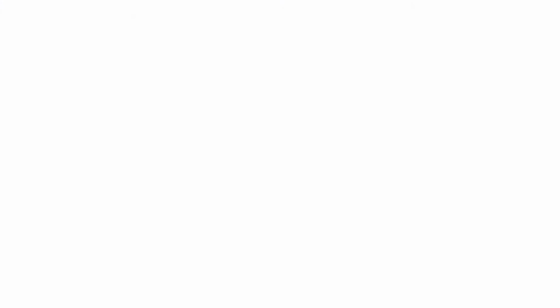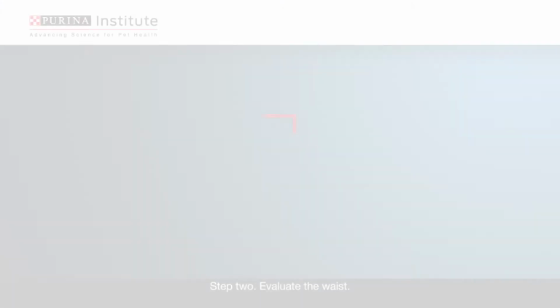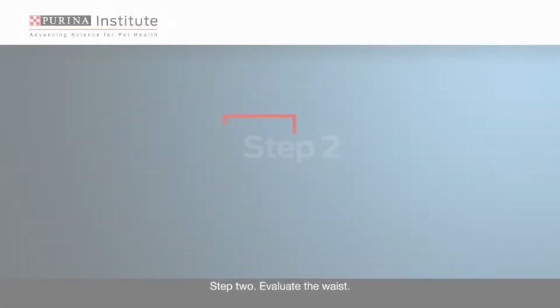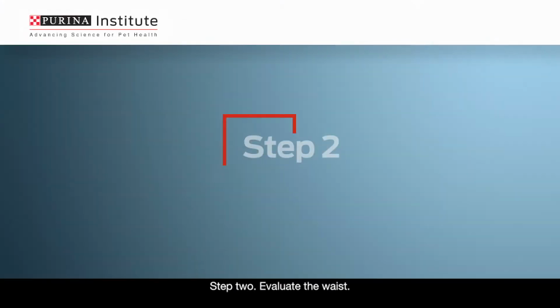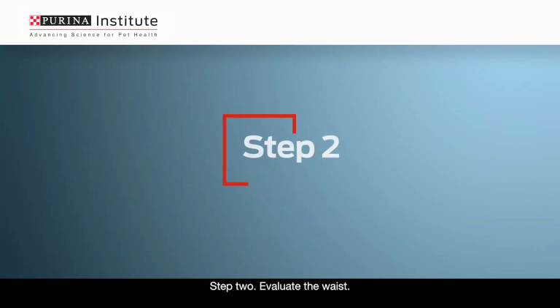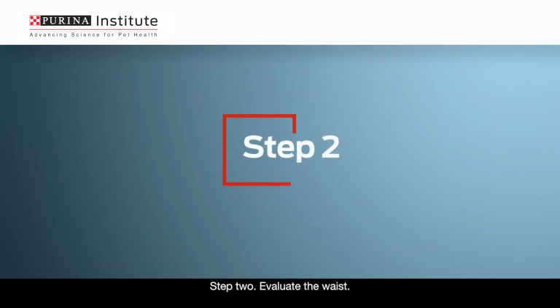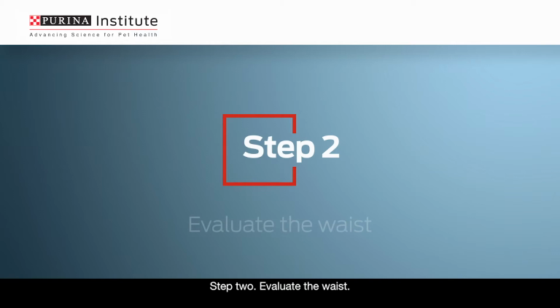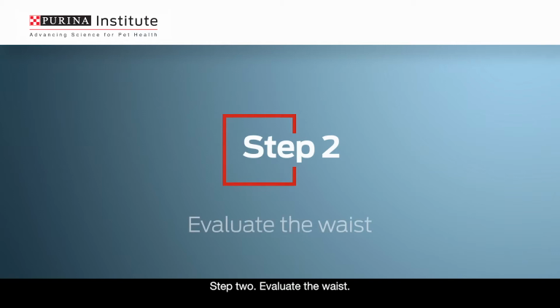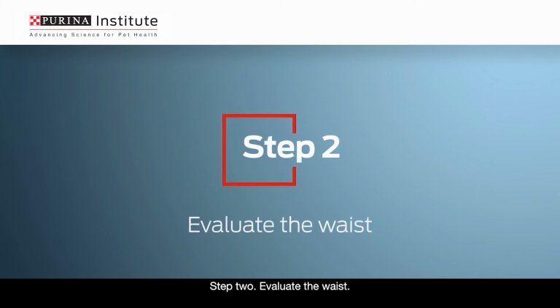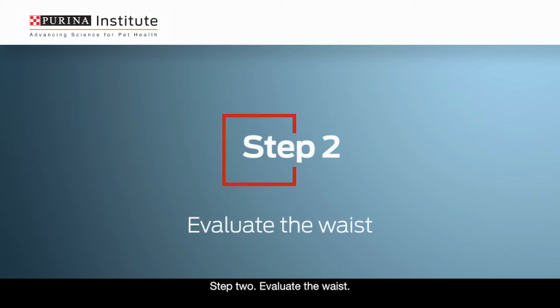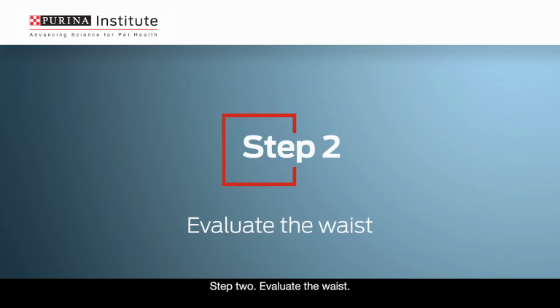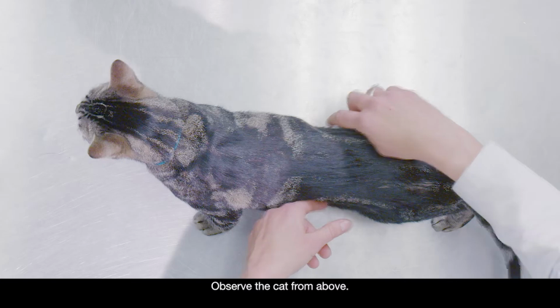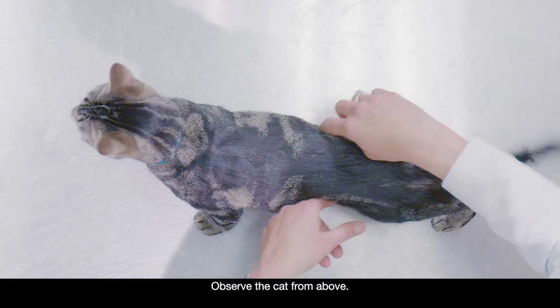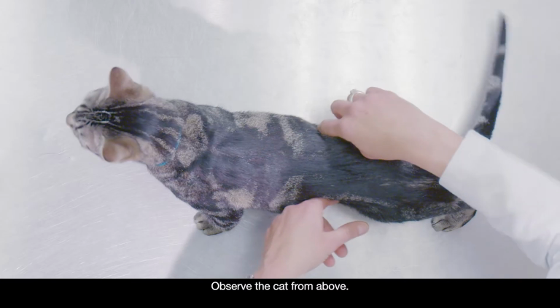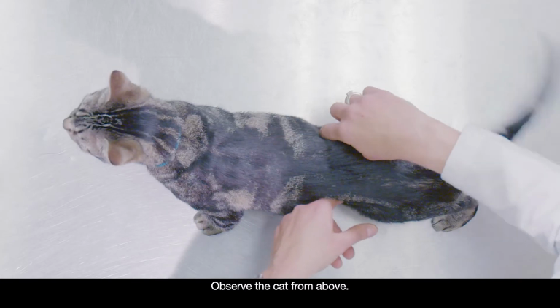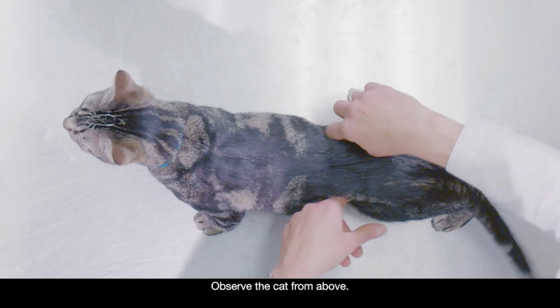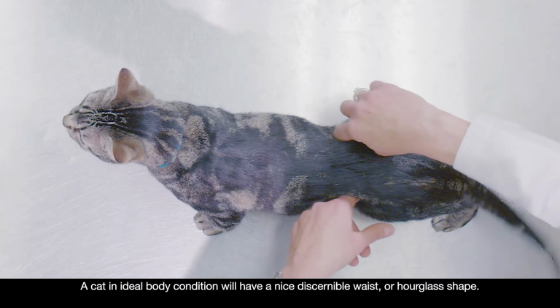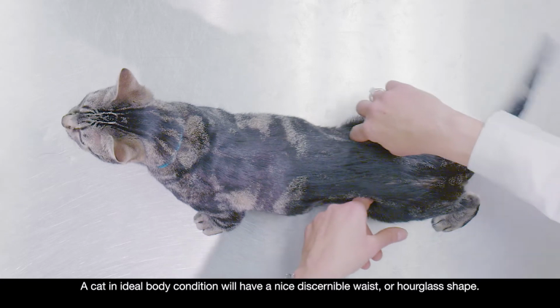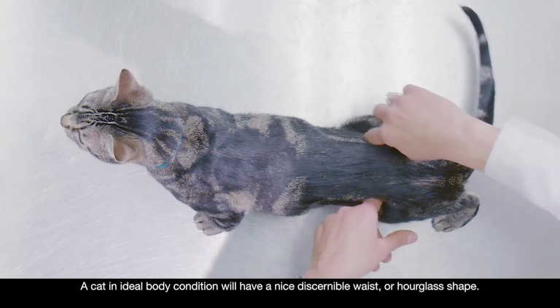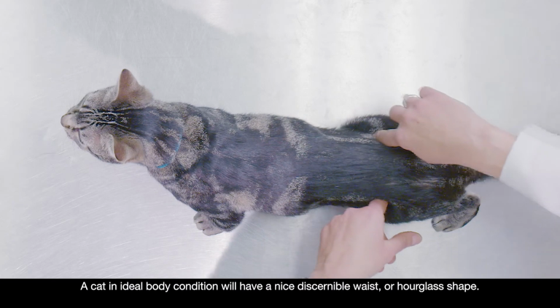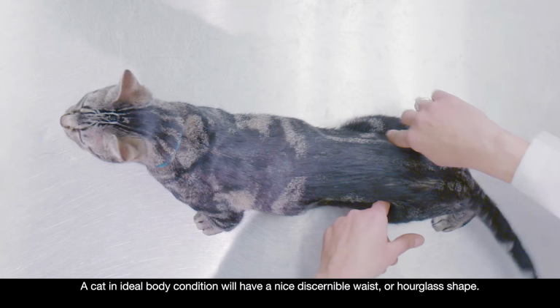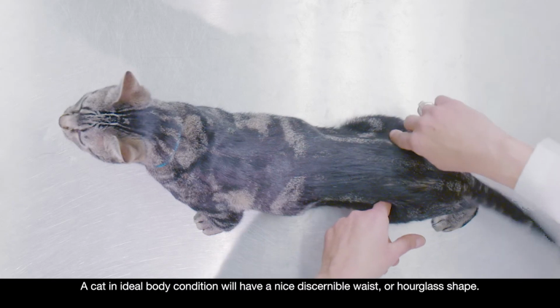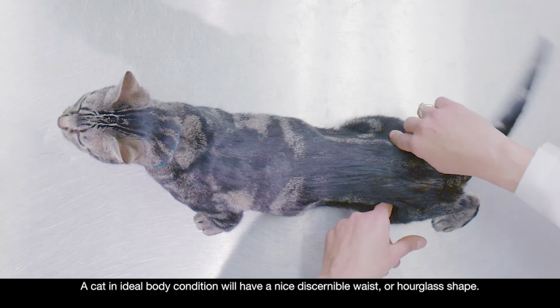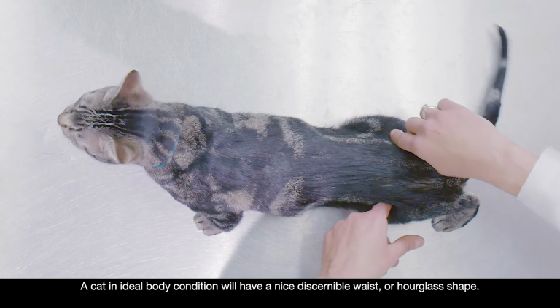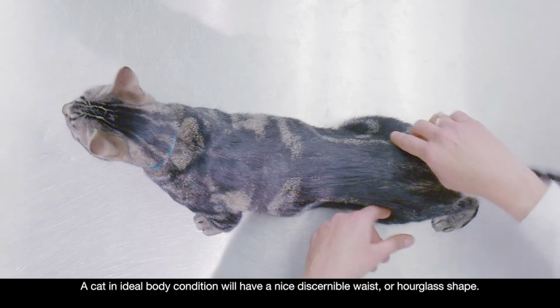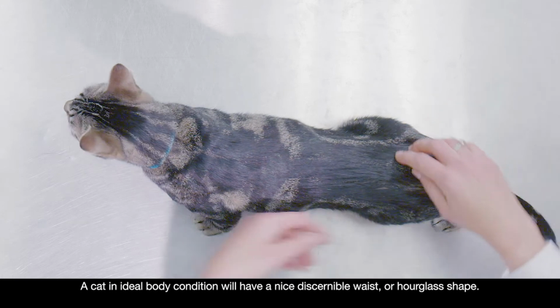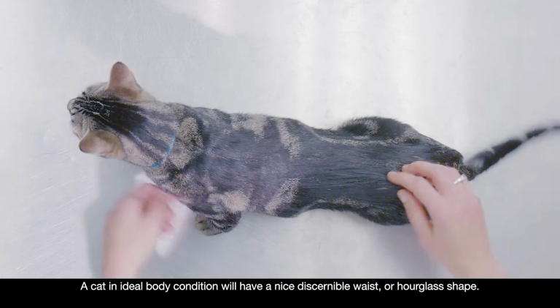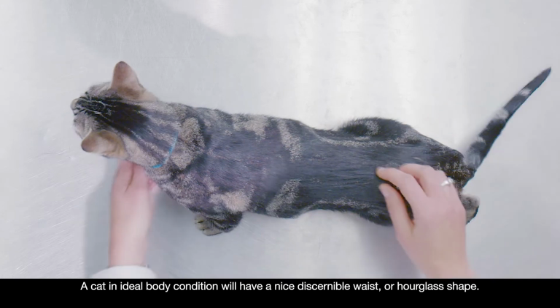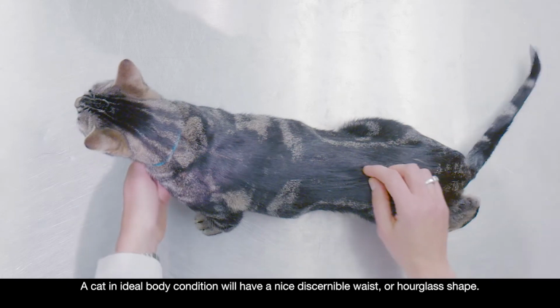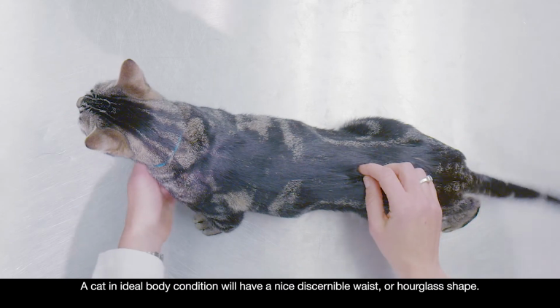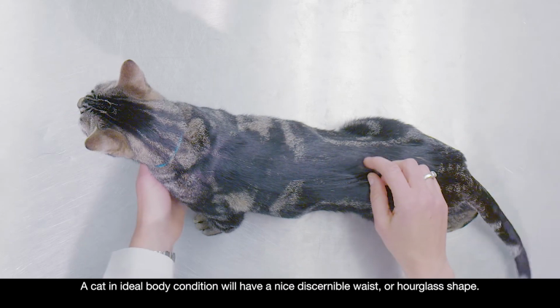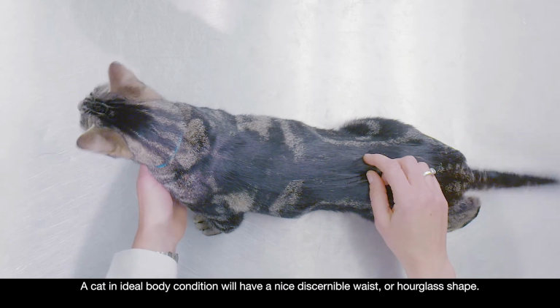Step 2: Evaluate the waist. Observe the cat from above. A cat in ideal body condition will have a nice, discernible waist or hourglass shape.